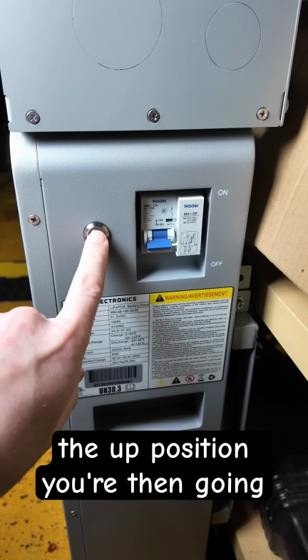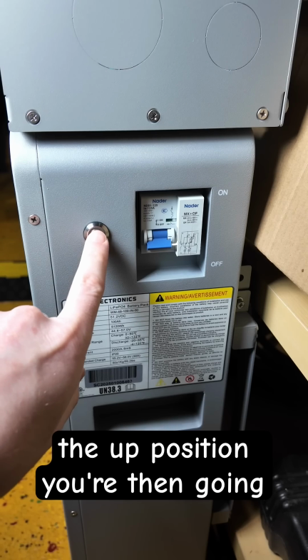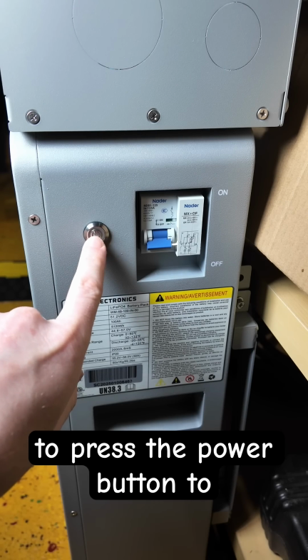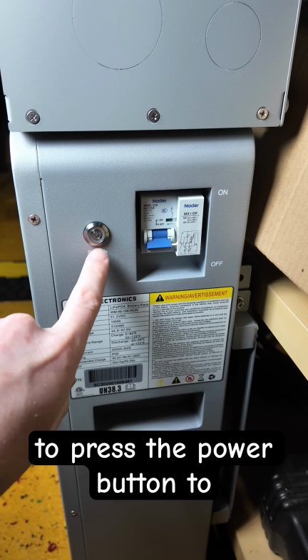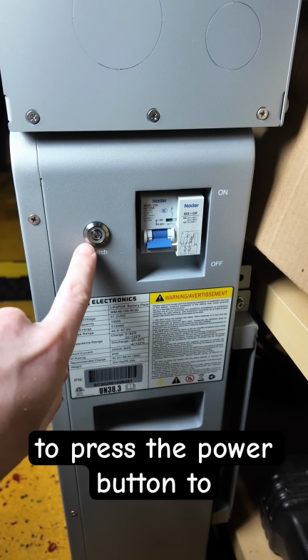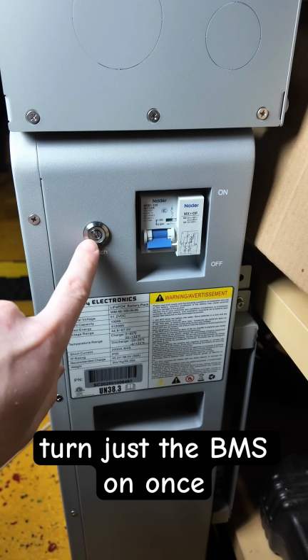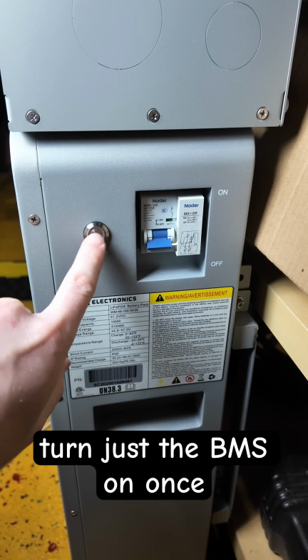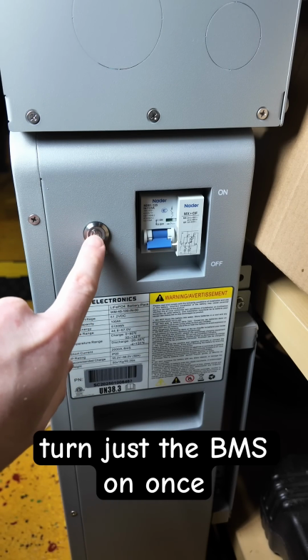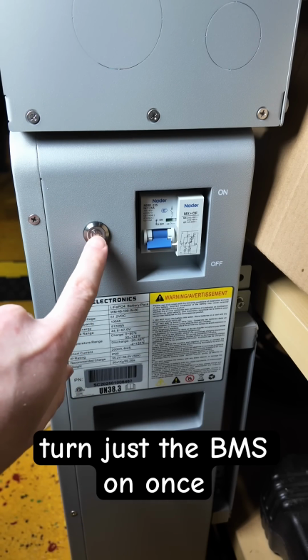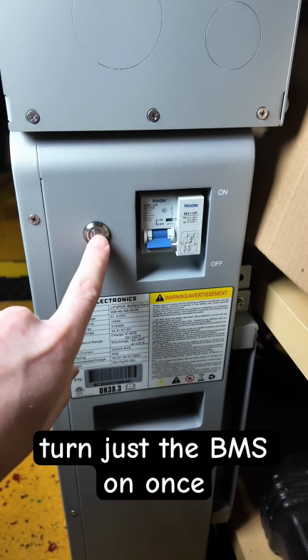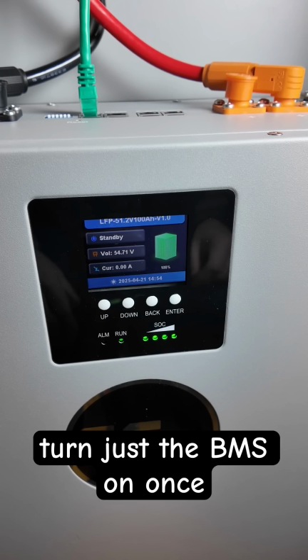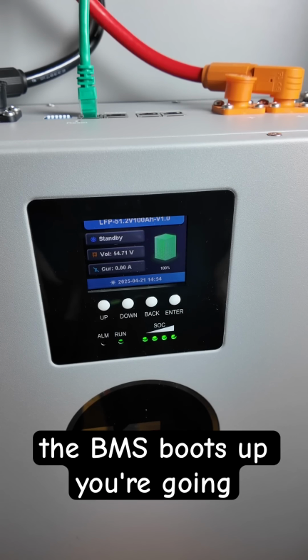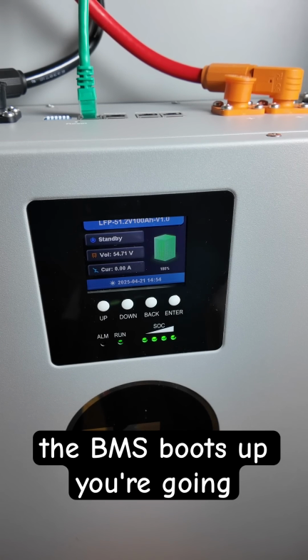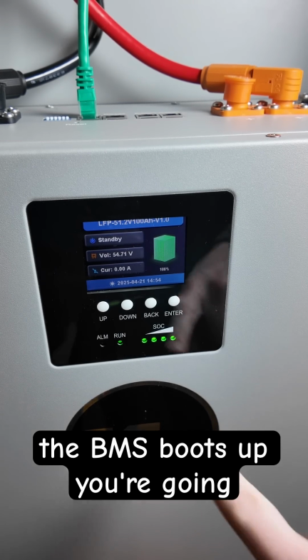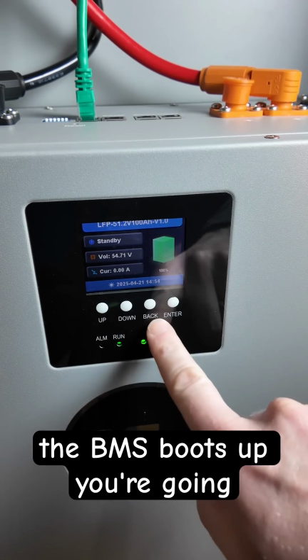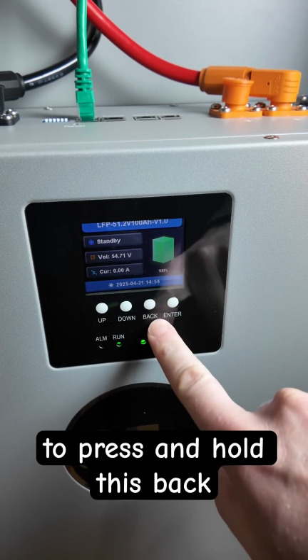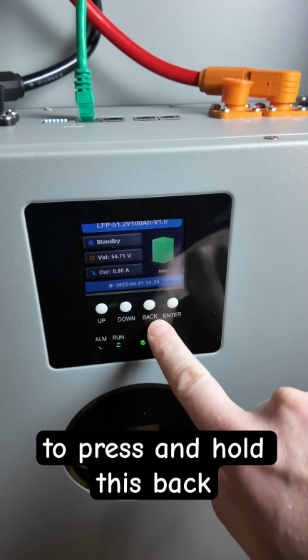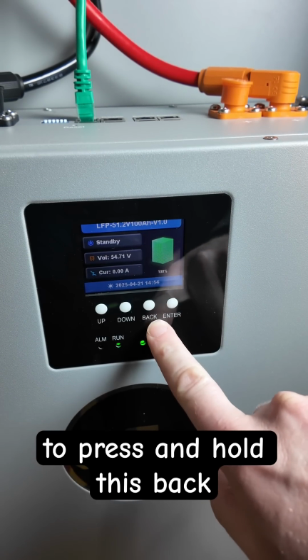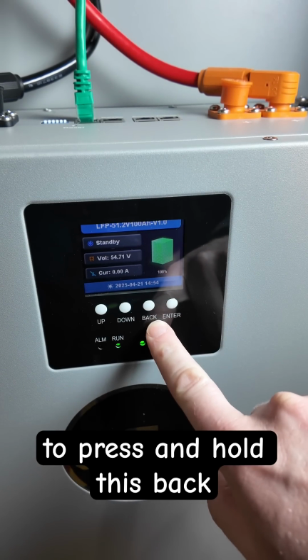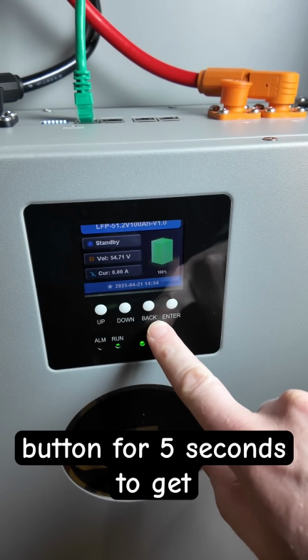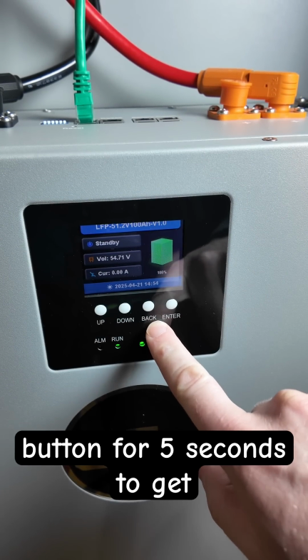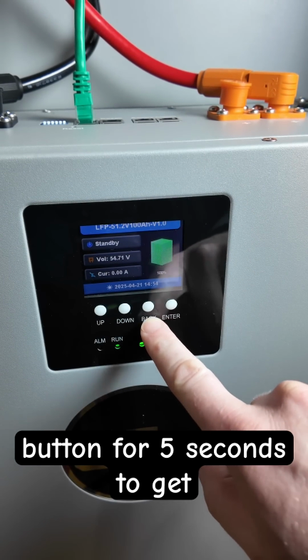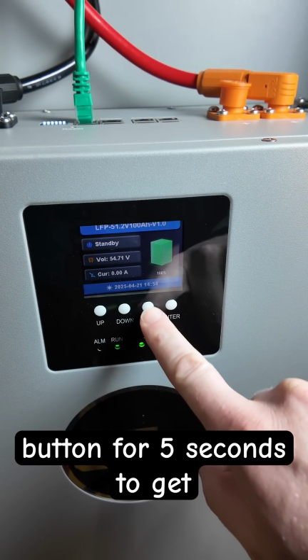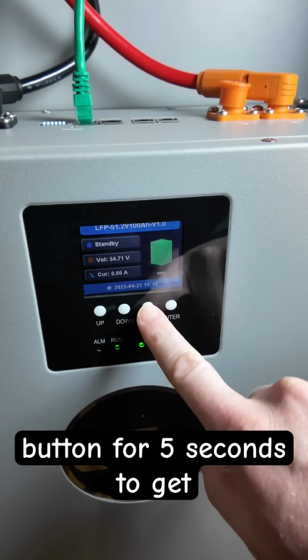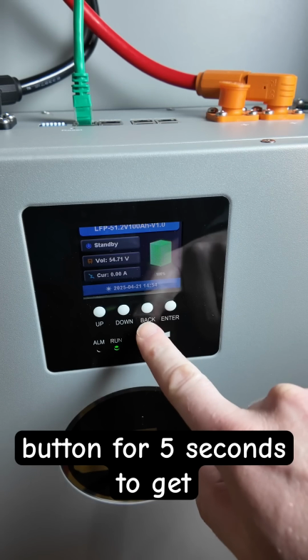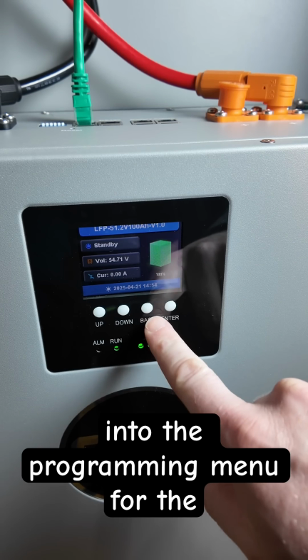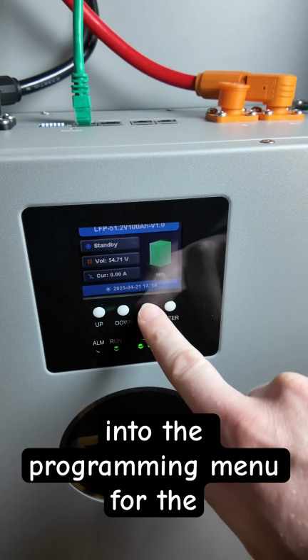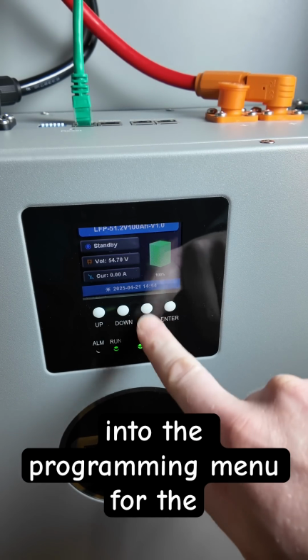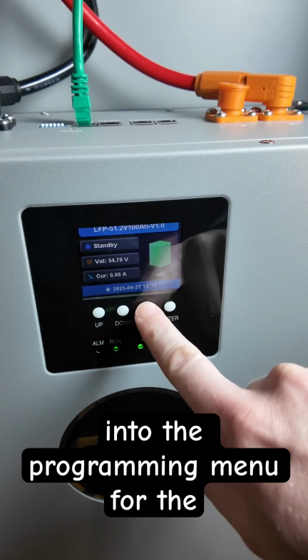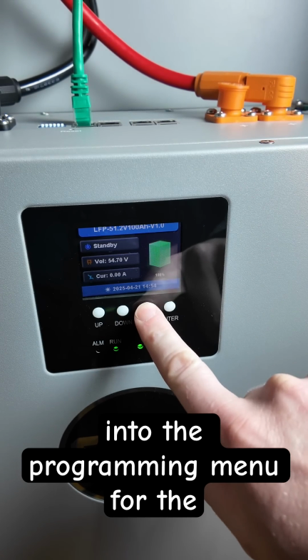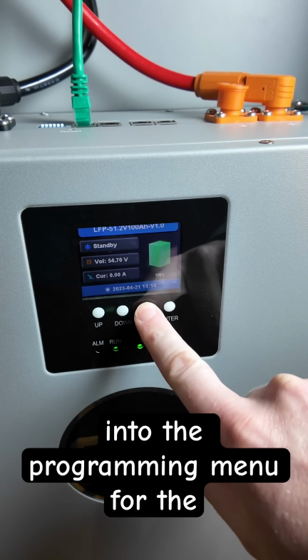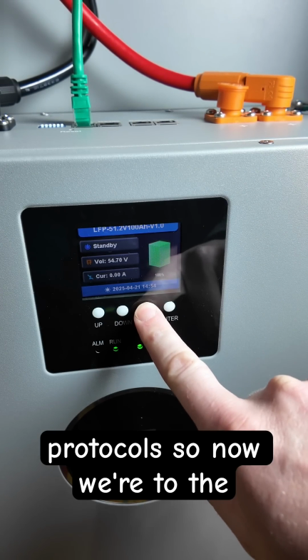You're then going to press the power button to turn just the BMS on. Once the BMS boots up, you're going to press and hold the back button for five seconds to get into the programming menu for the protocols.